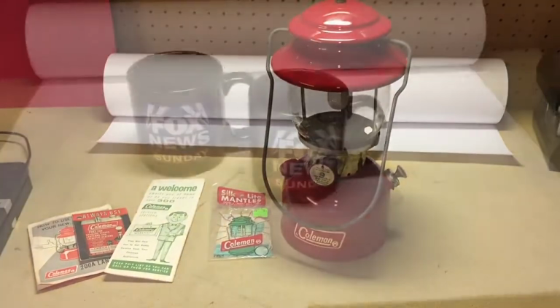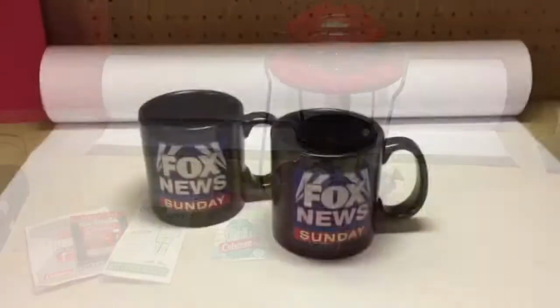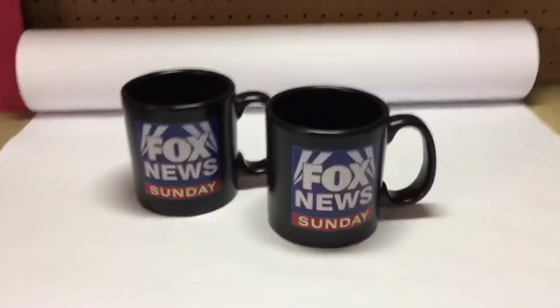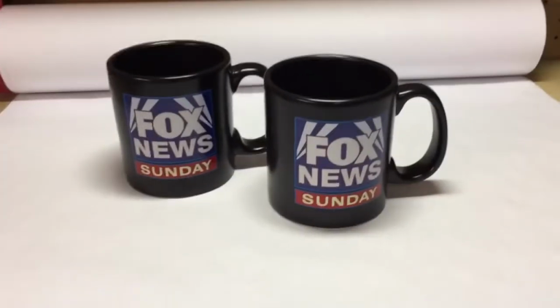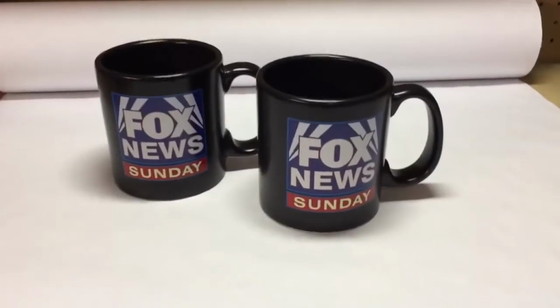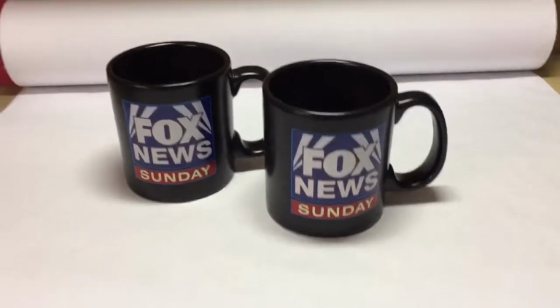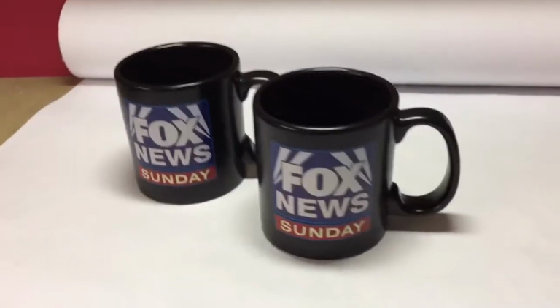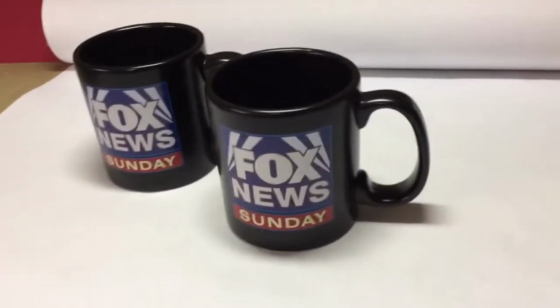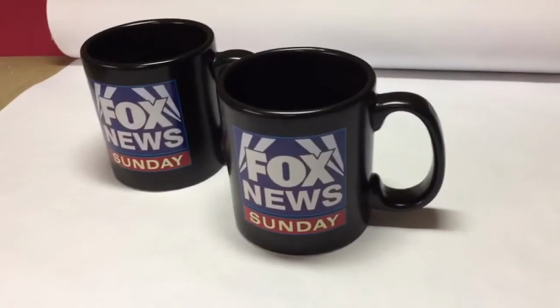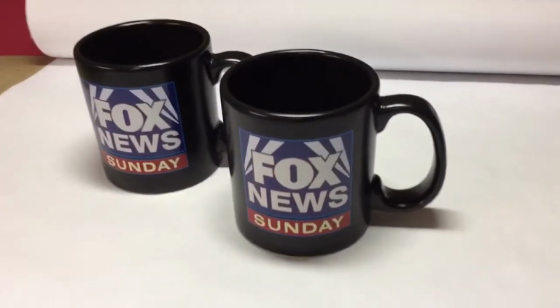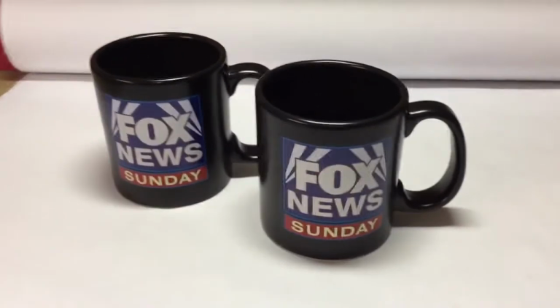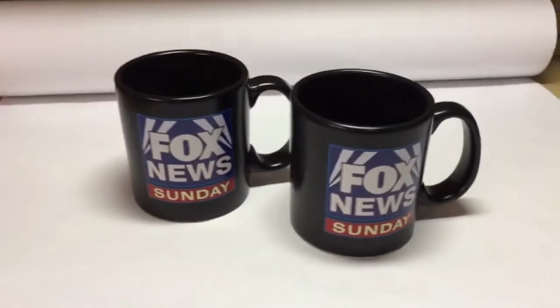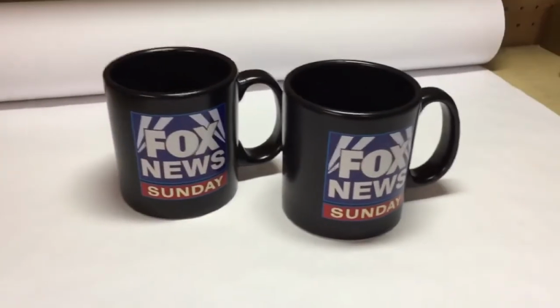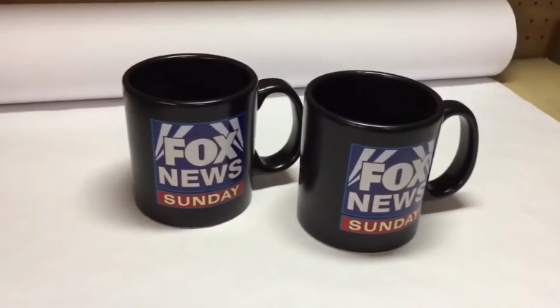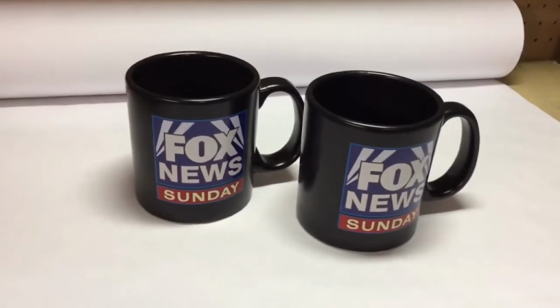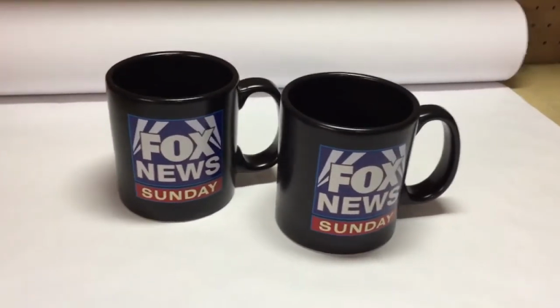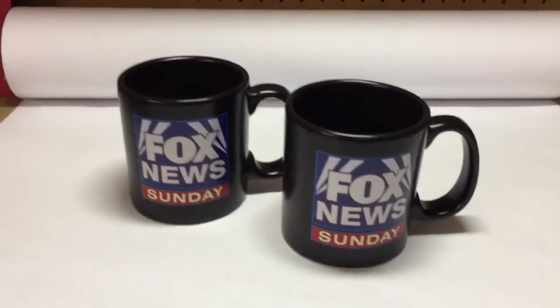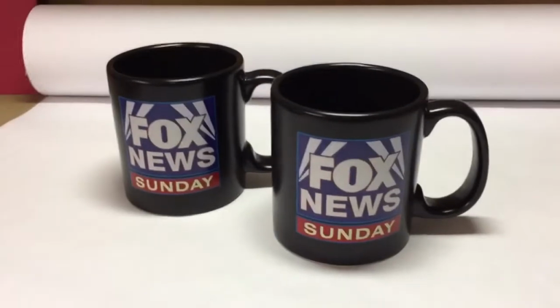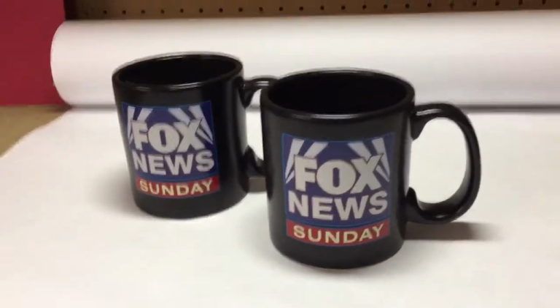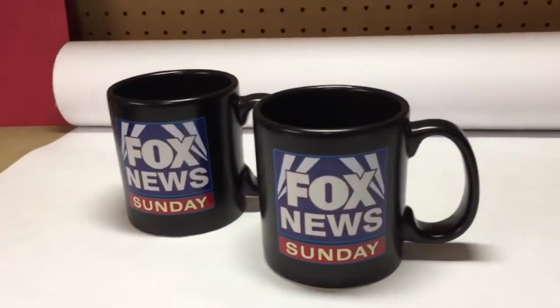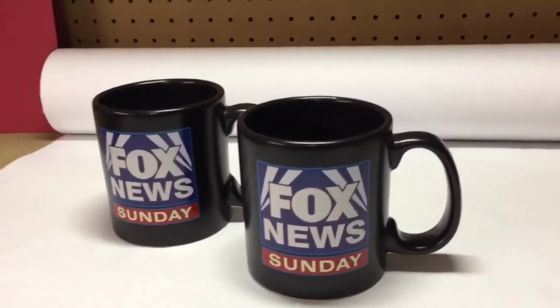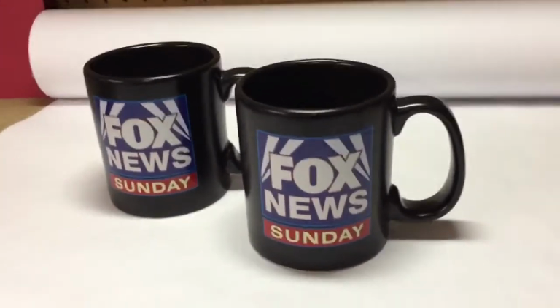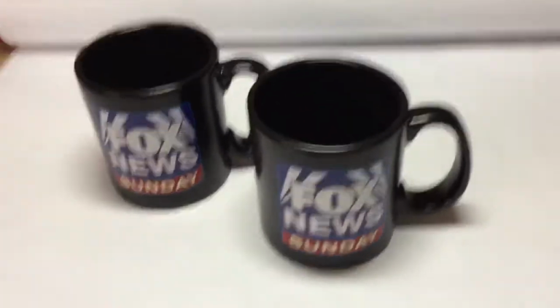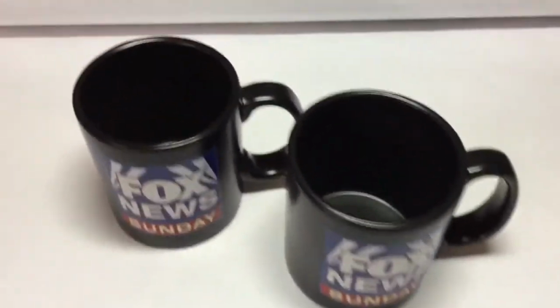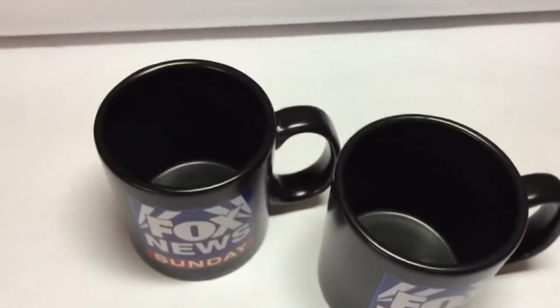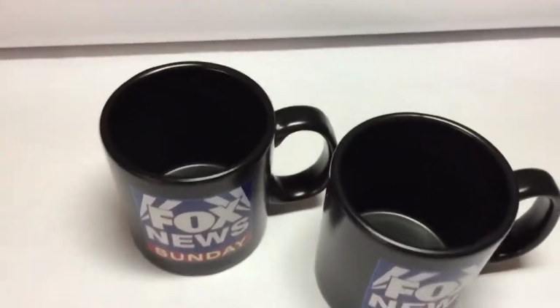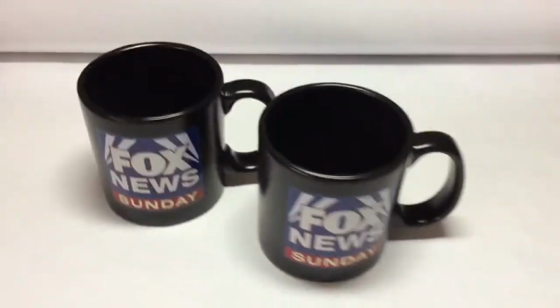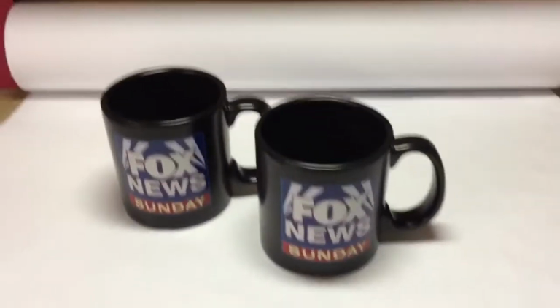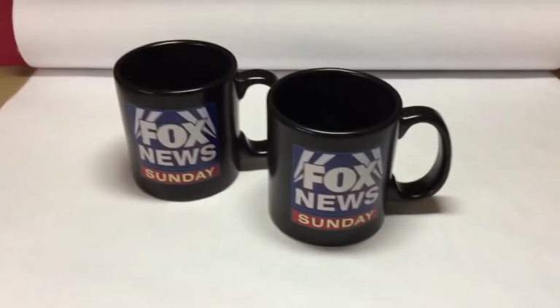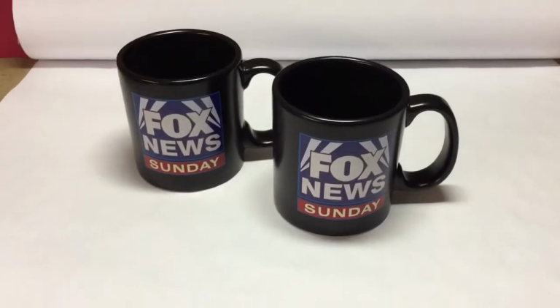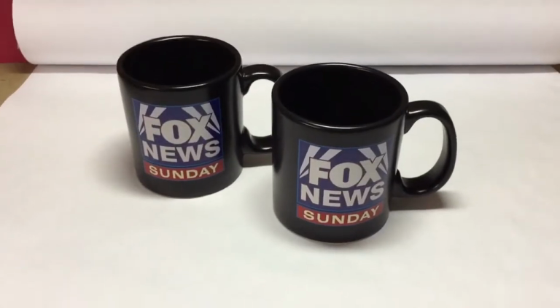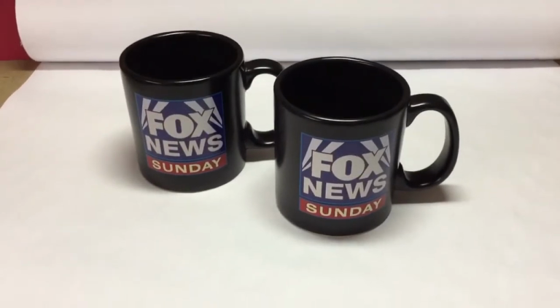This is the second set of Fox News coffee mugs that I got for free in a box. These are Fox News Sunday — pretty large mugs, and they sold for $40.